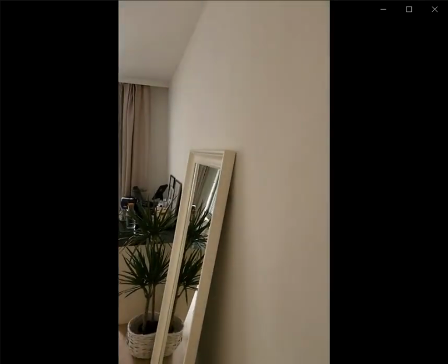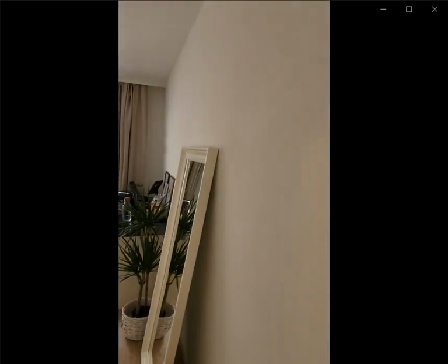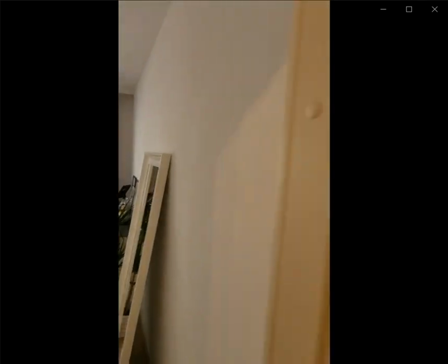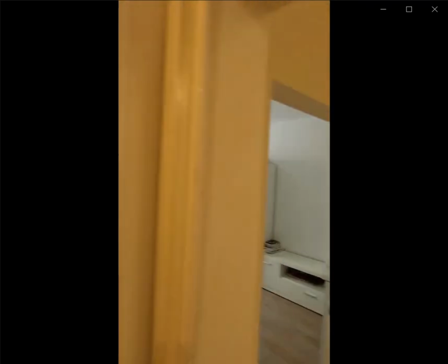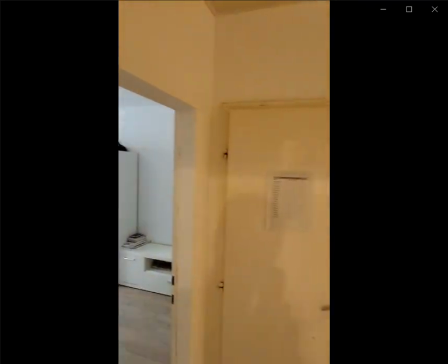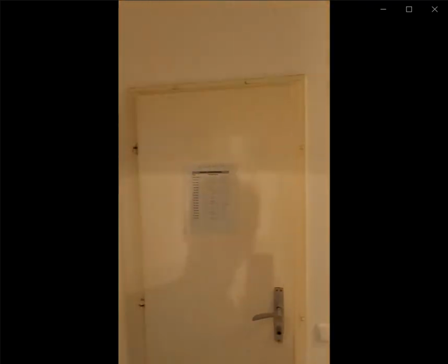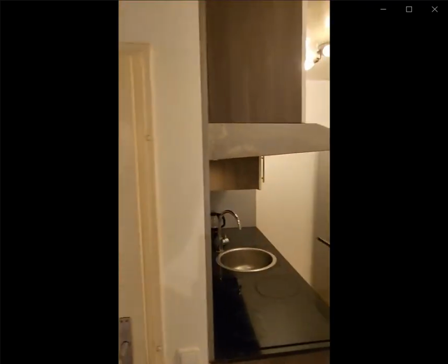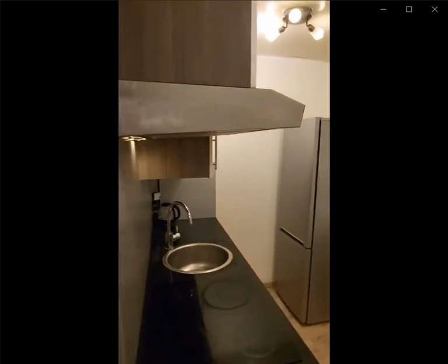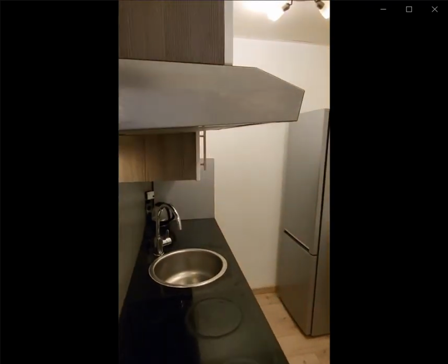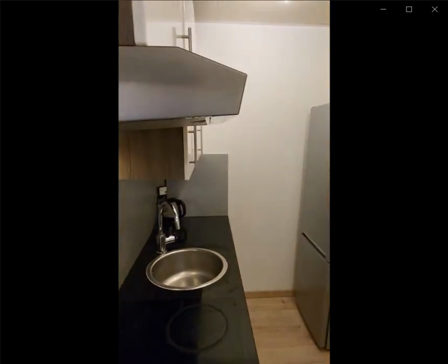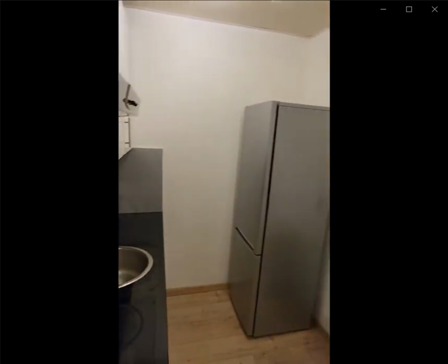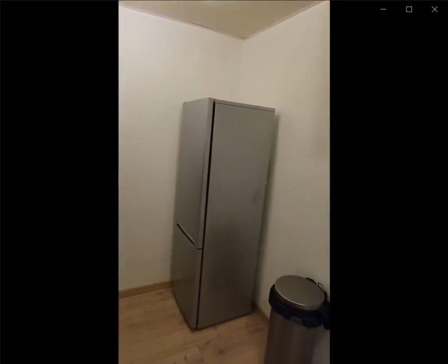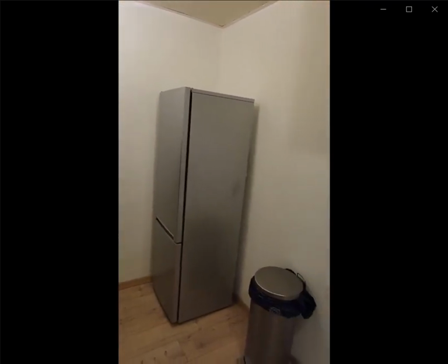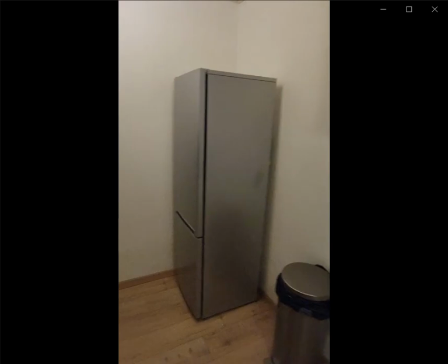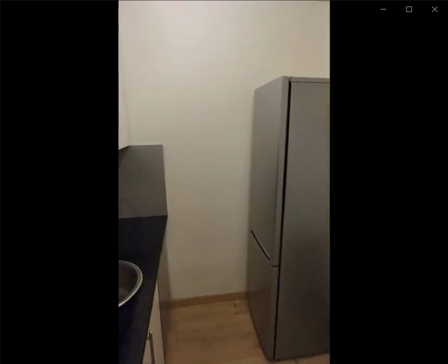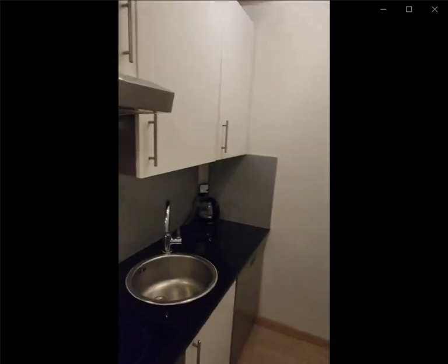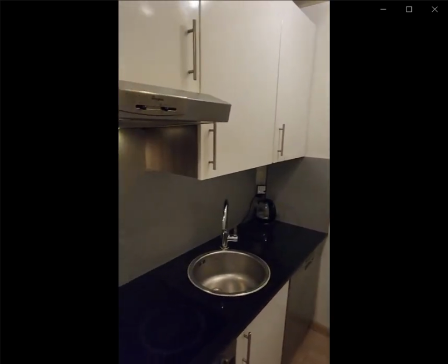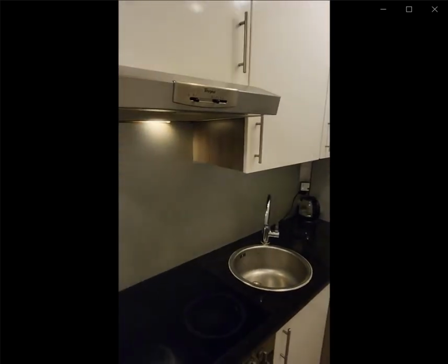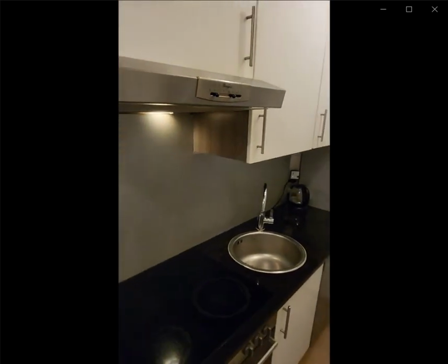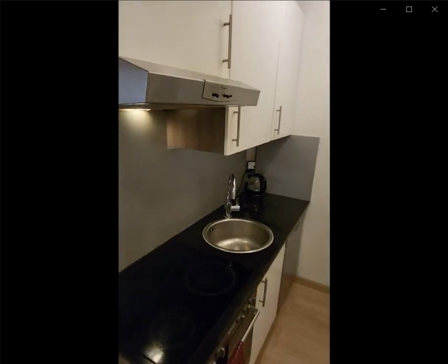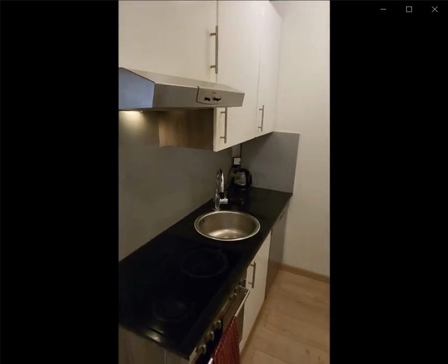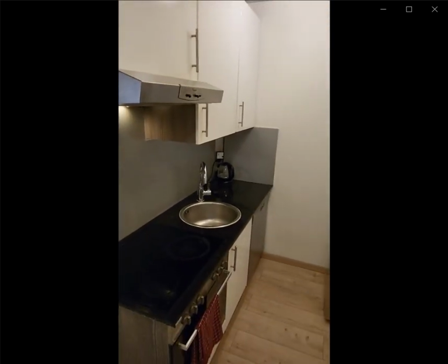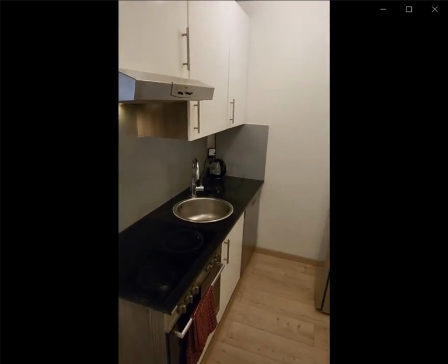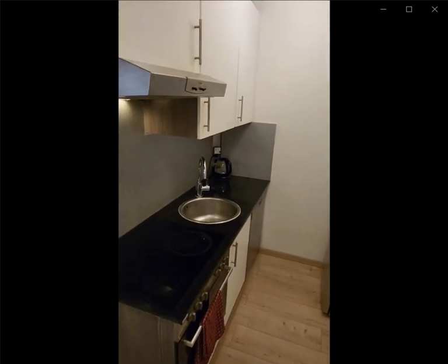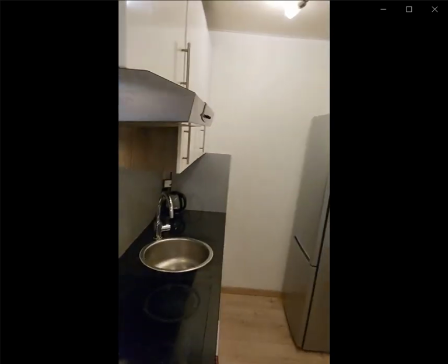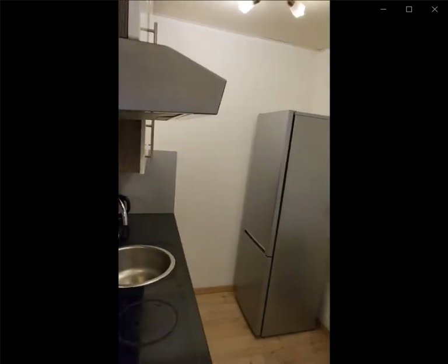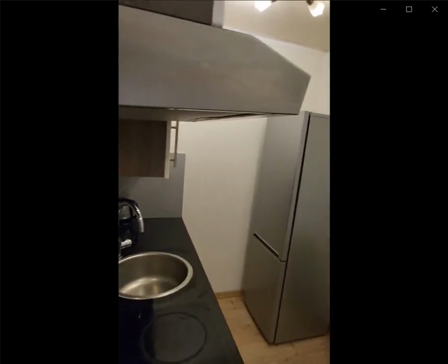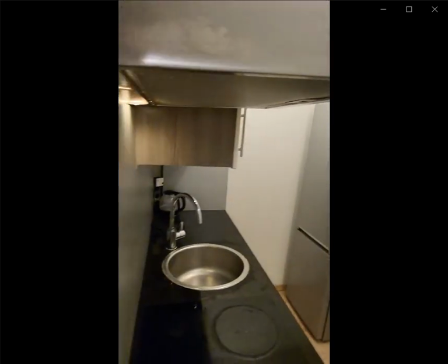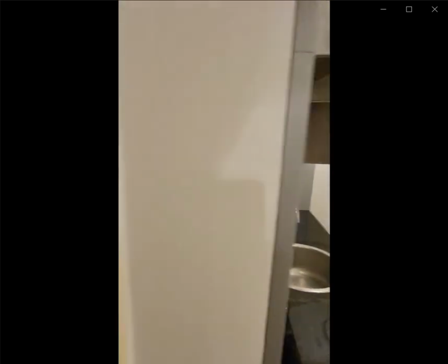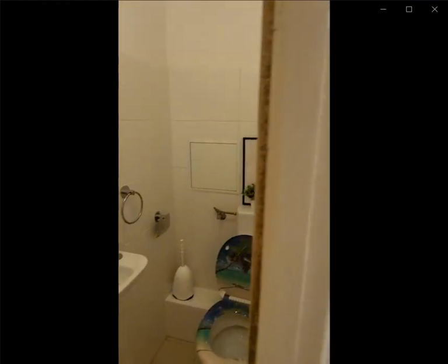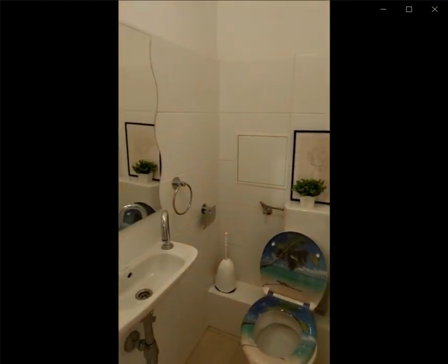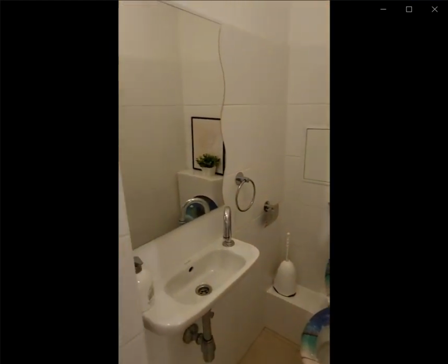Over here to the right you have the kitchen space which is fully furnished with a fridge, freezer, you have the dishwasher as well as the oven, you have the stove and you also have a sink.